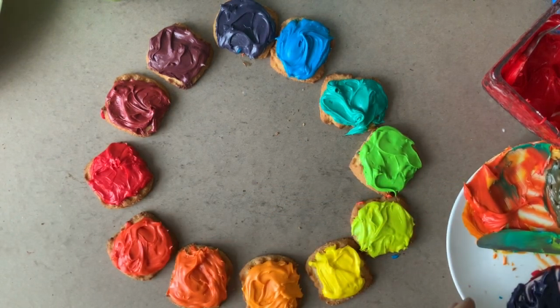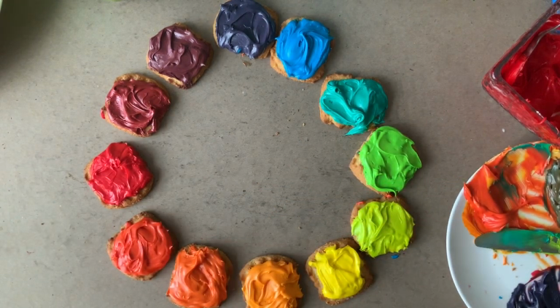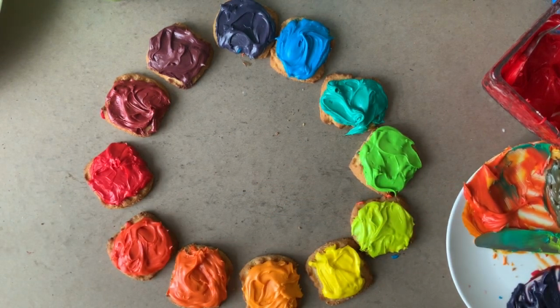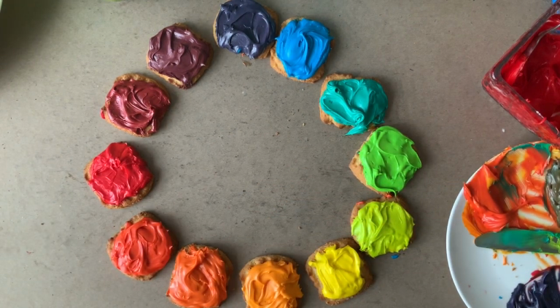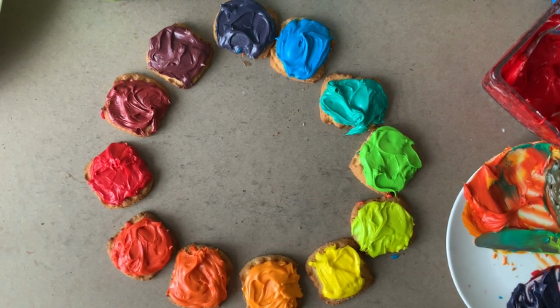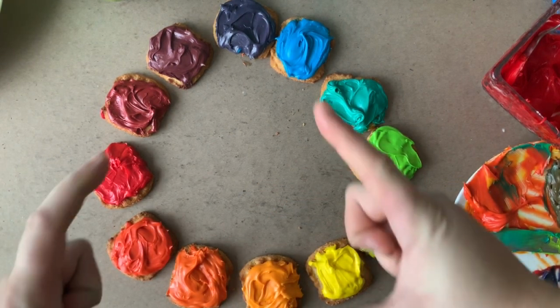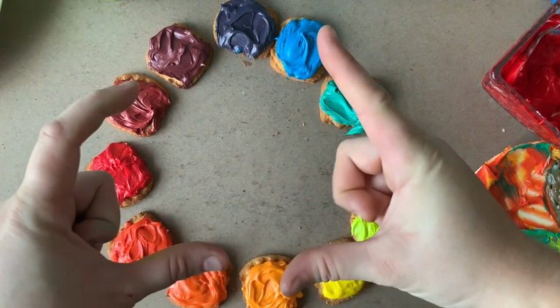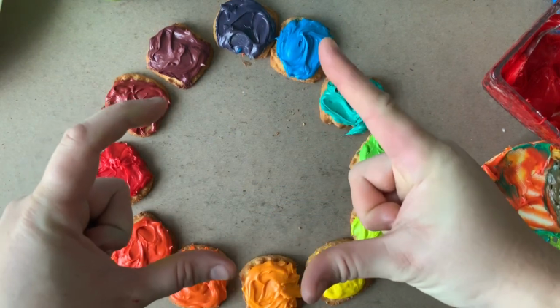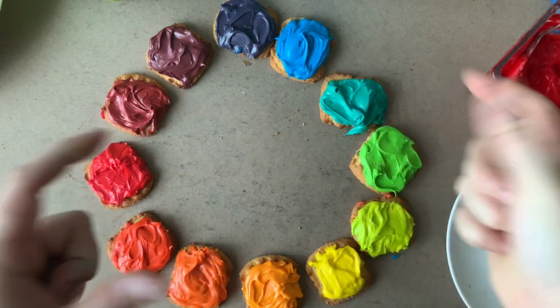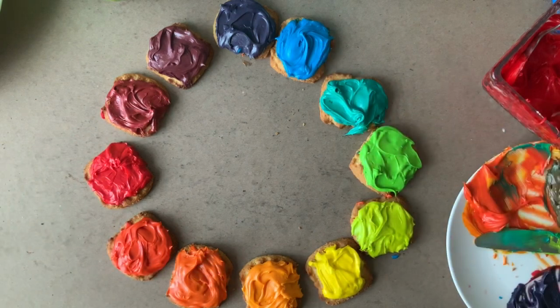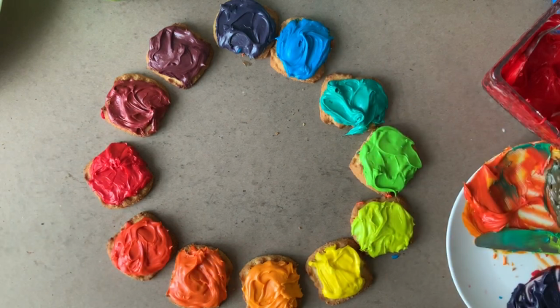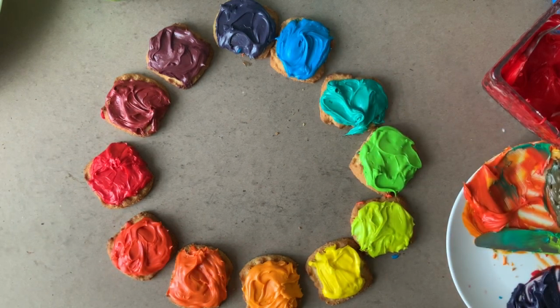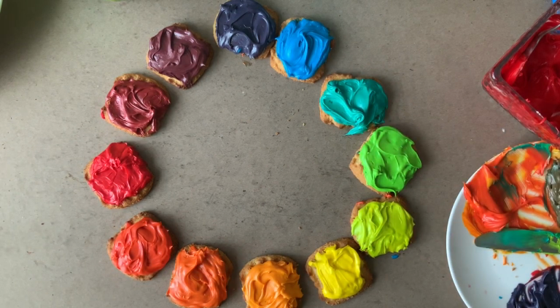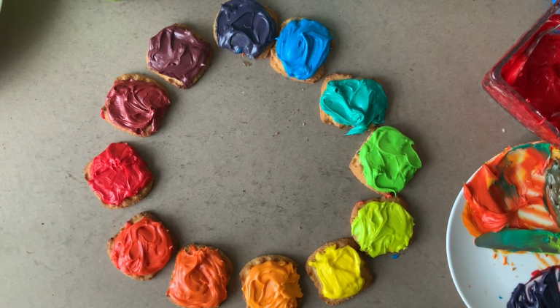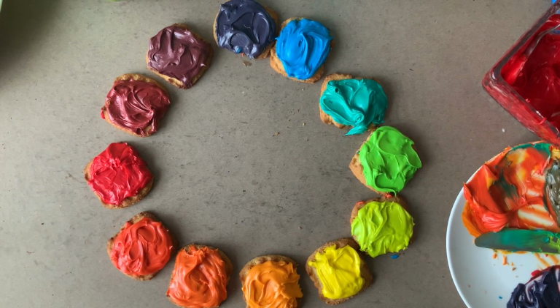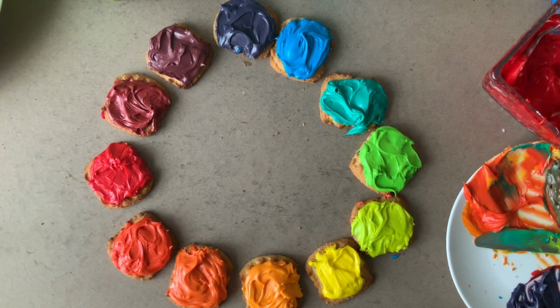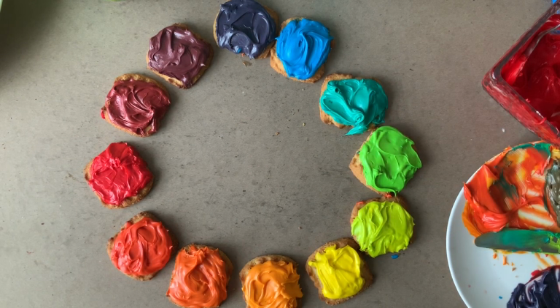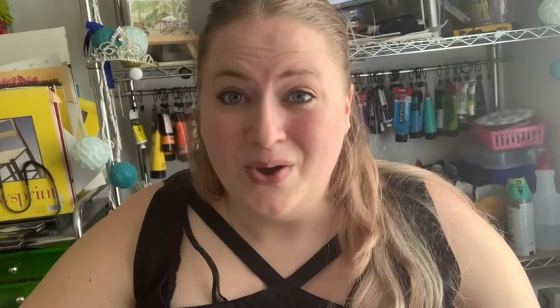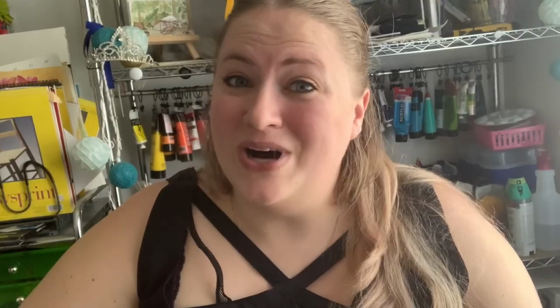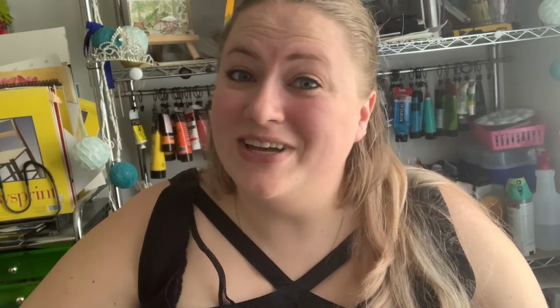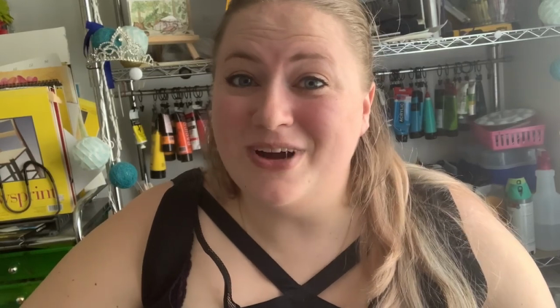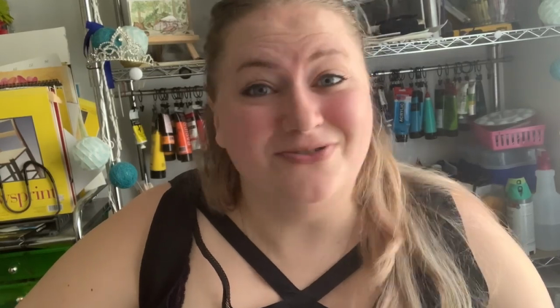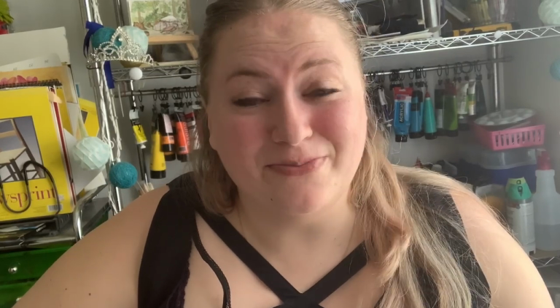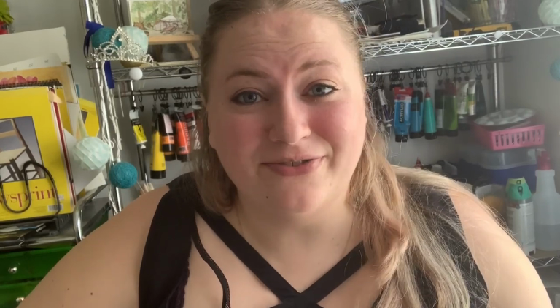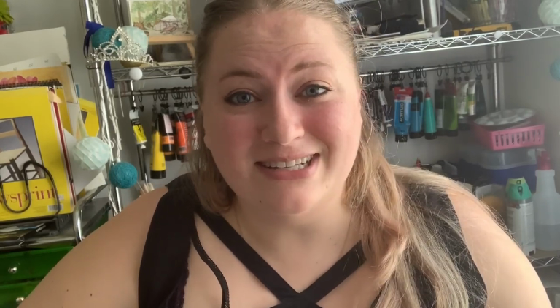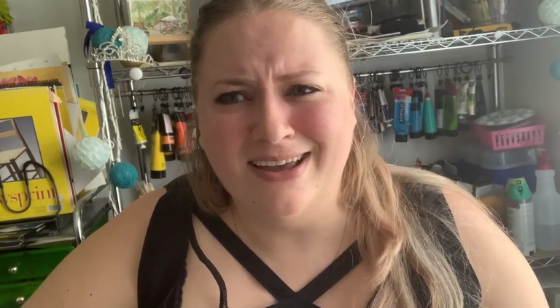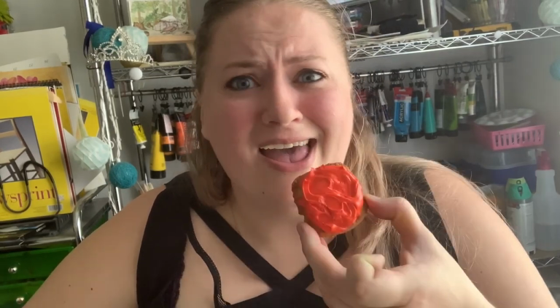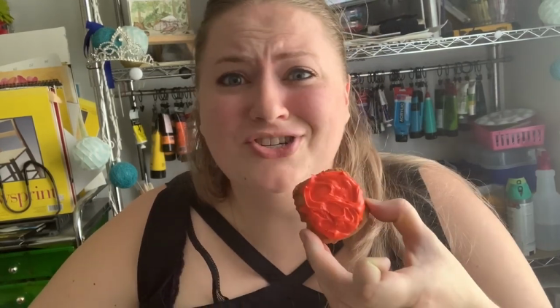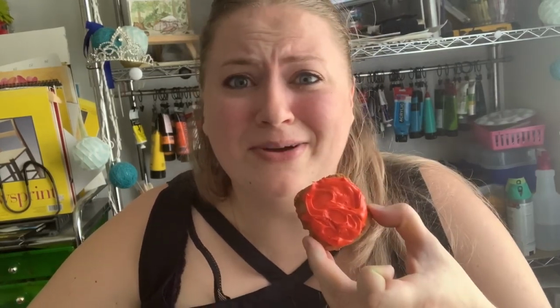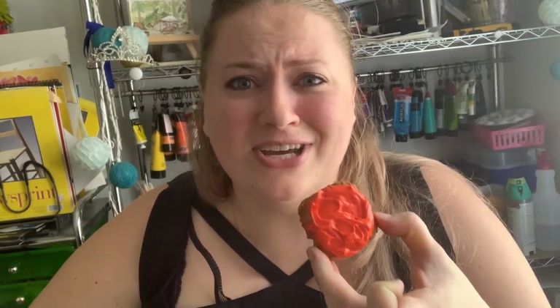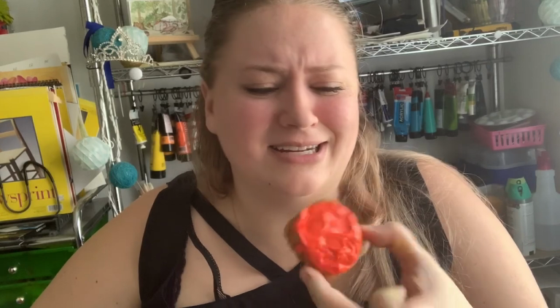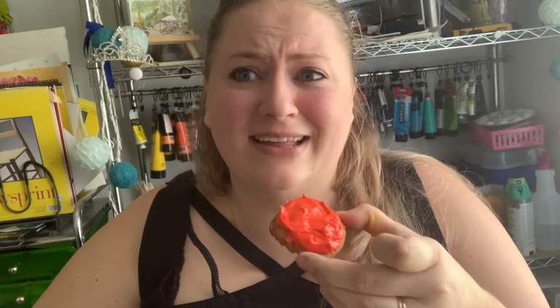Once you've finished all 12 colors and you've arranged it, take a picture and turn it in. That is a frosting color wheel project. Once you've finished your project and you've taken your picture for evidence, enjoy your project — it's going to be delicious.